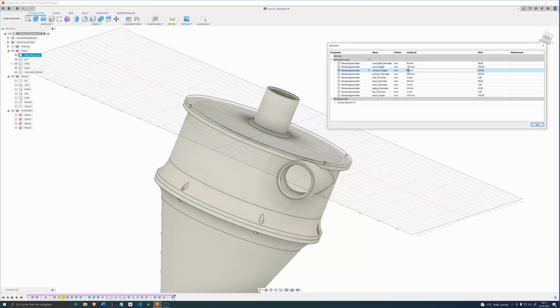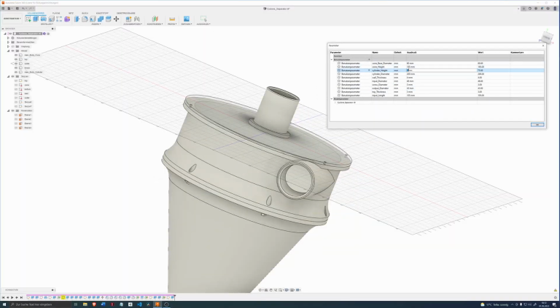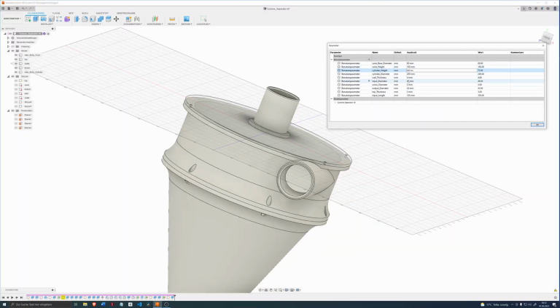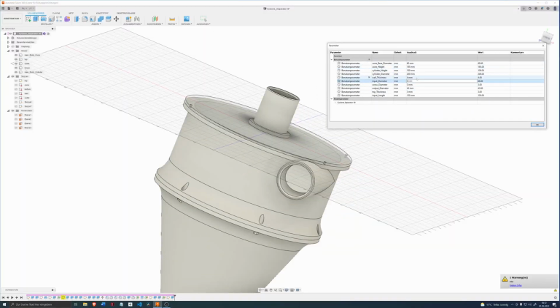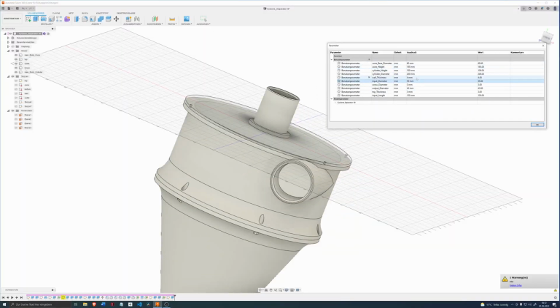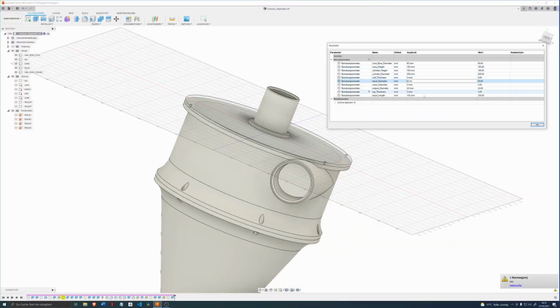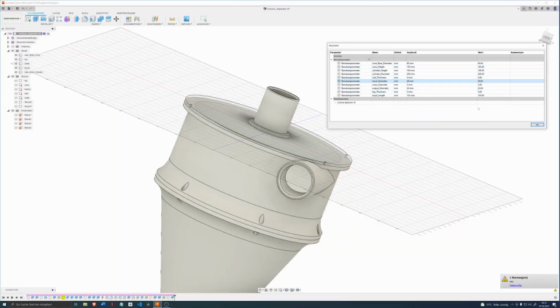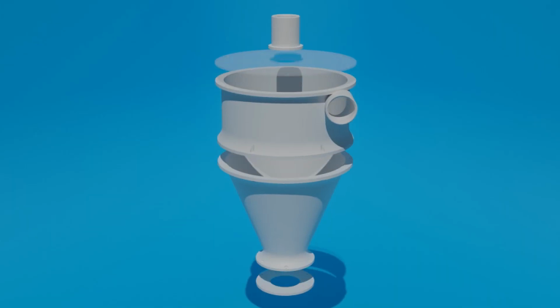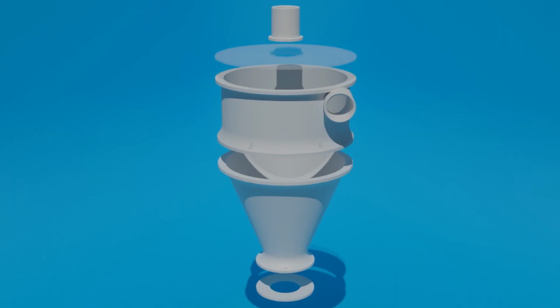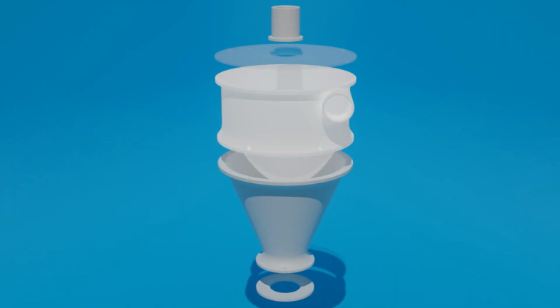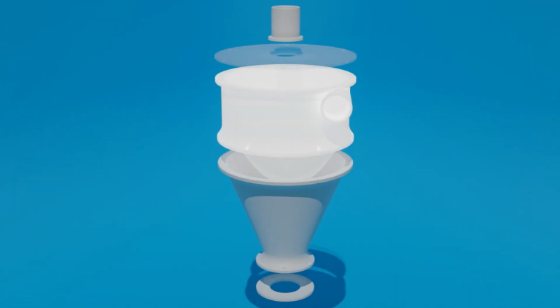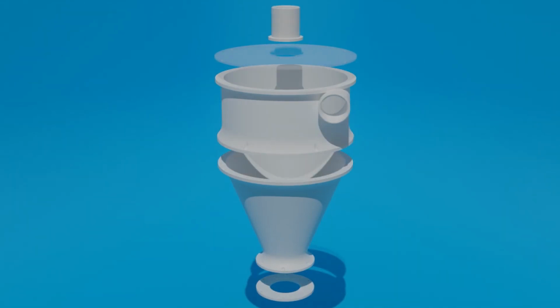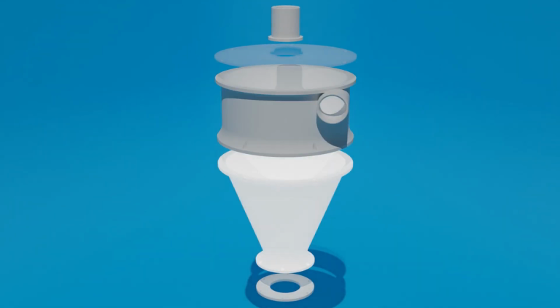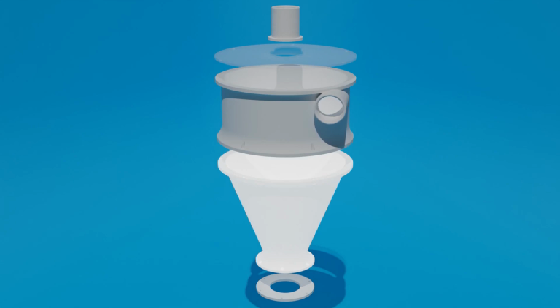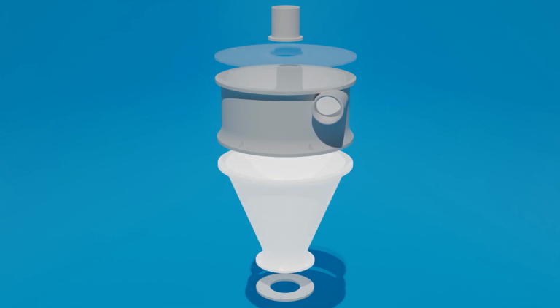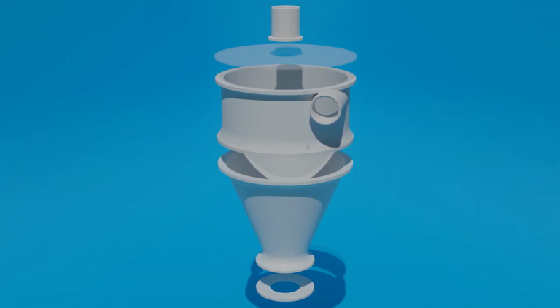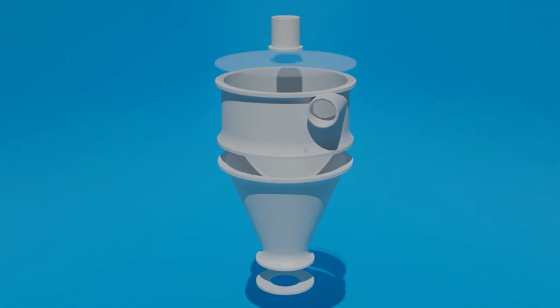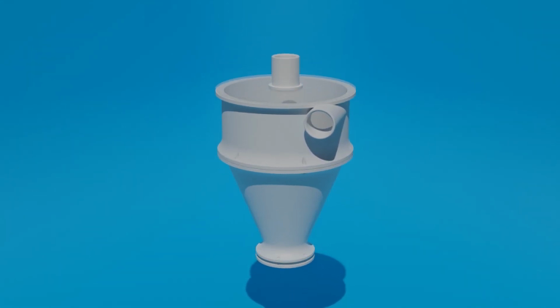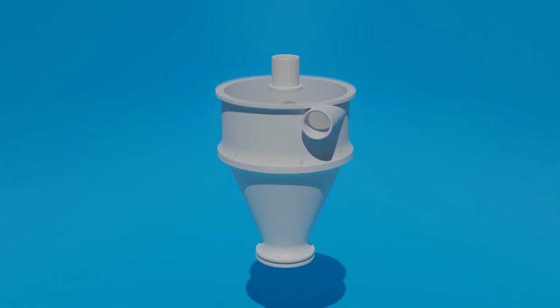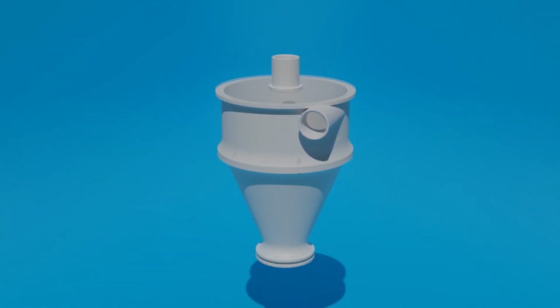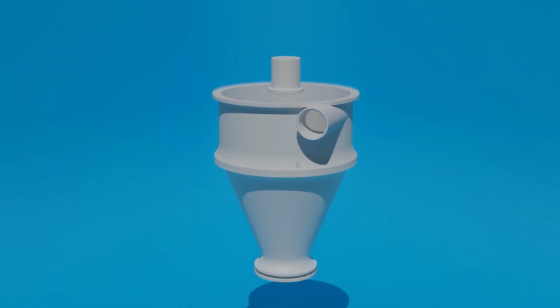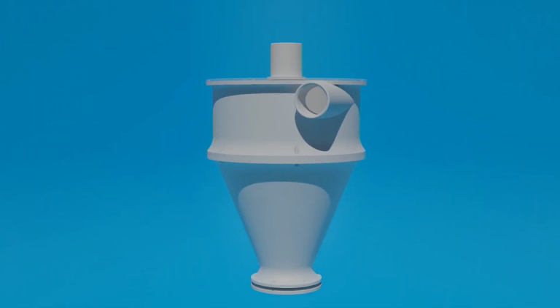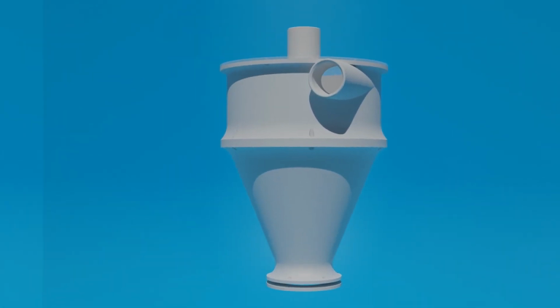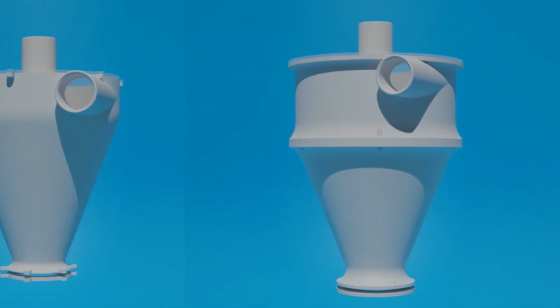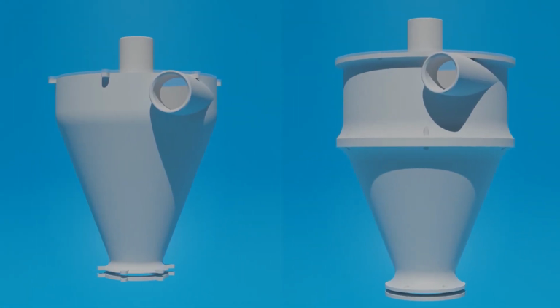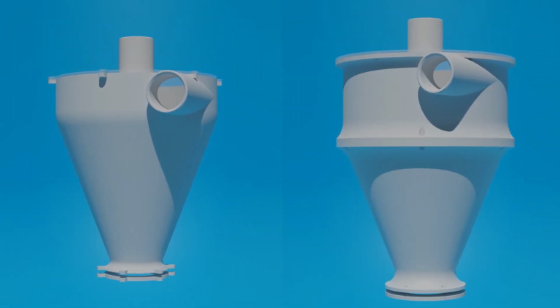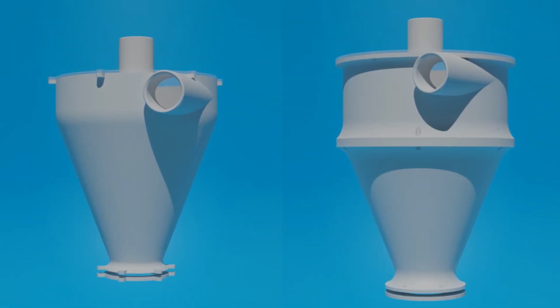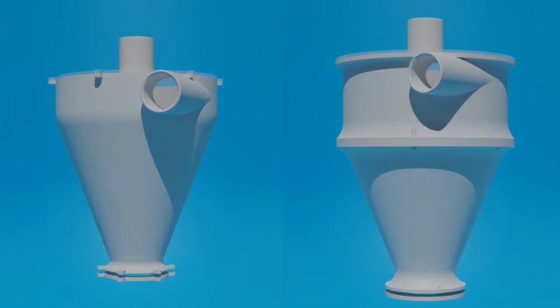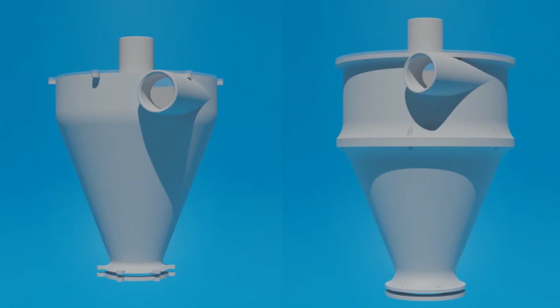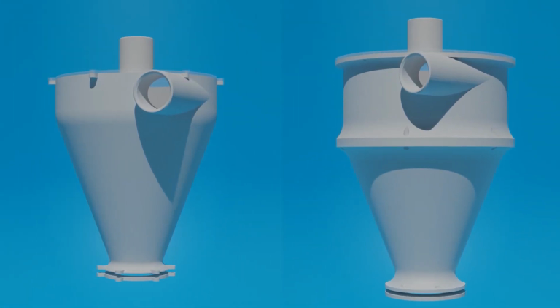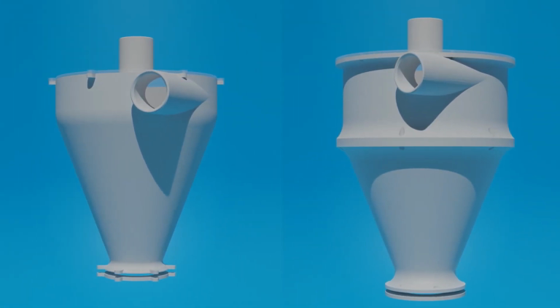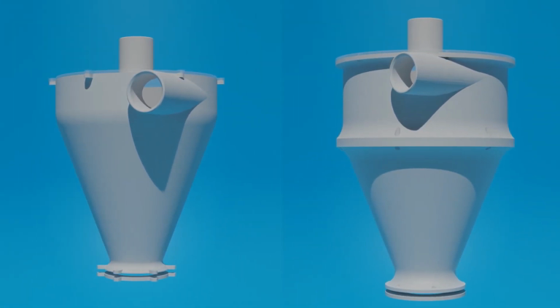I also redesigned it a bit. It now consists of a cylindrical and a conical piece. This allowed me to increase the height of the entire cyclone.